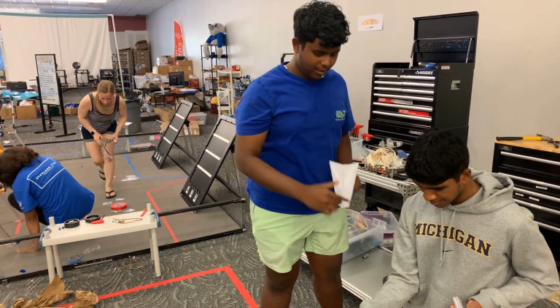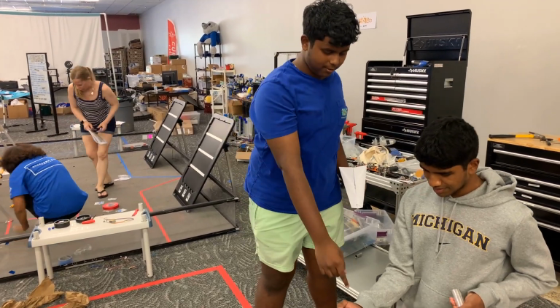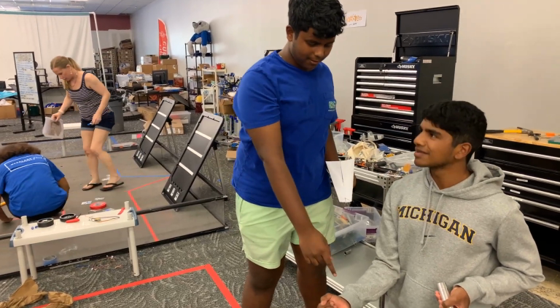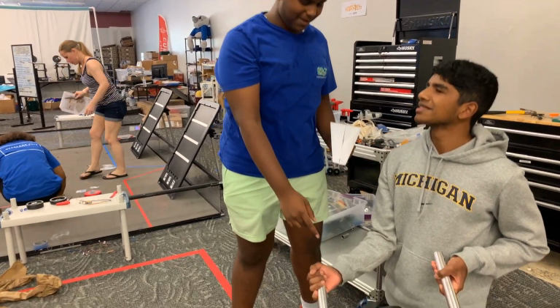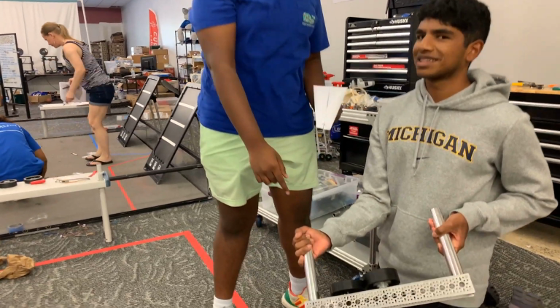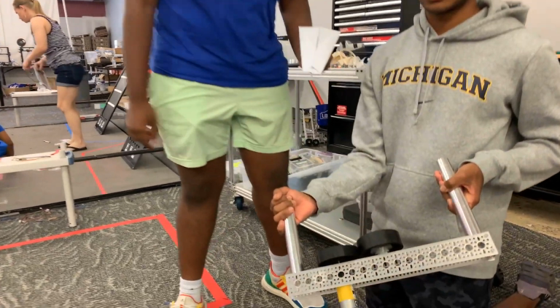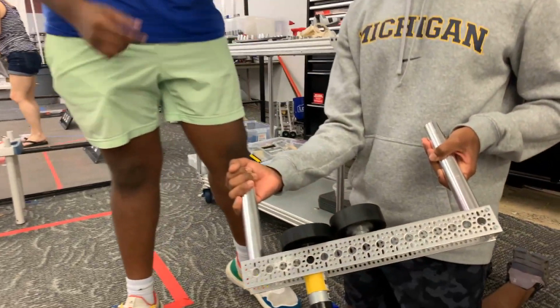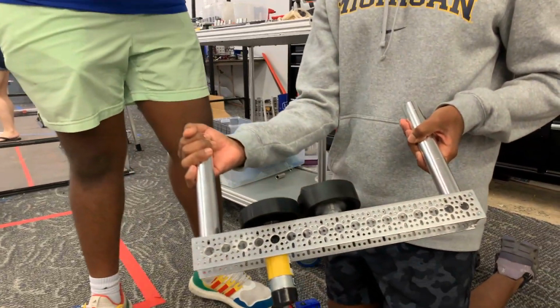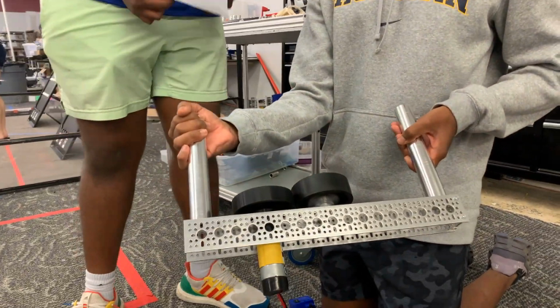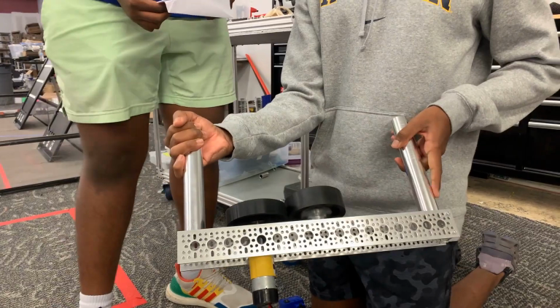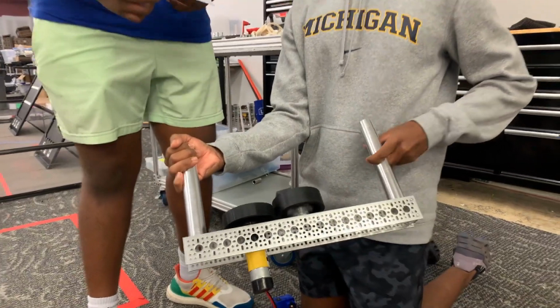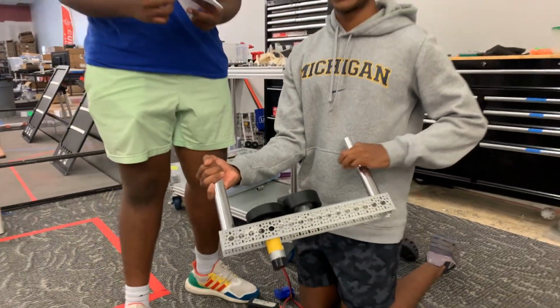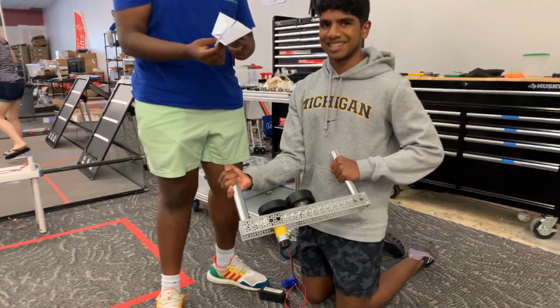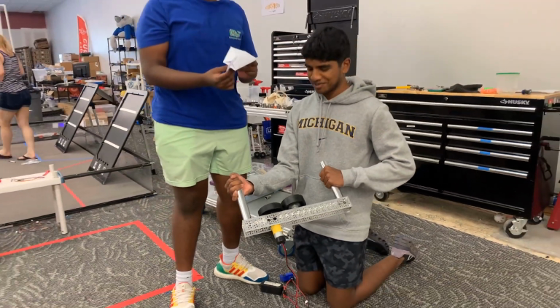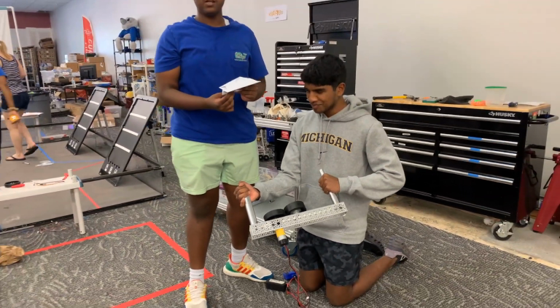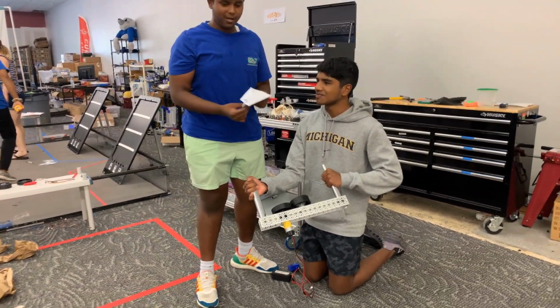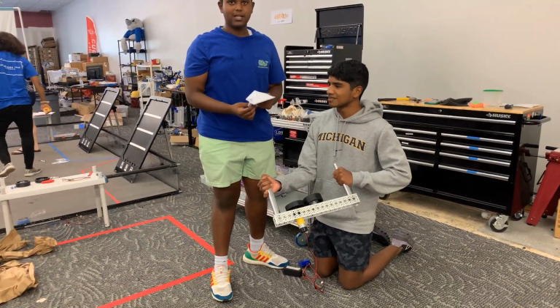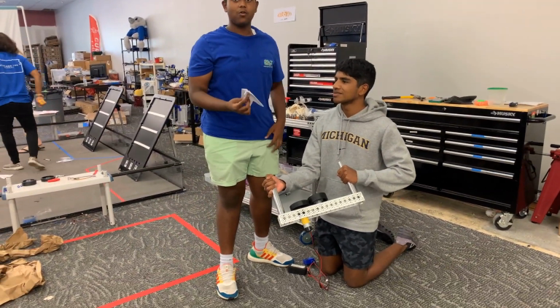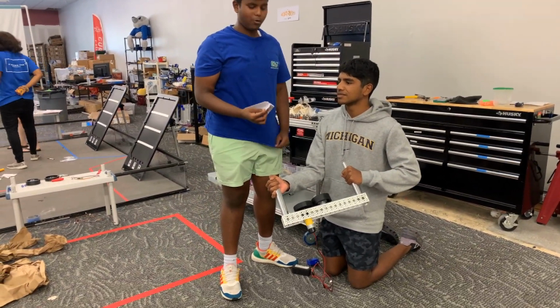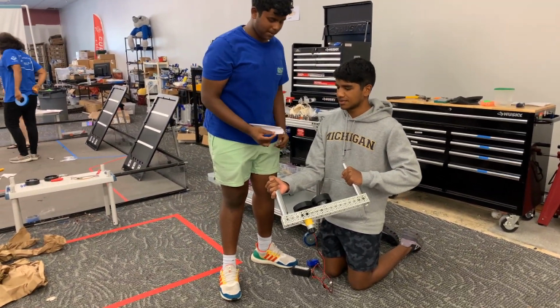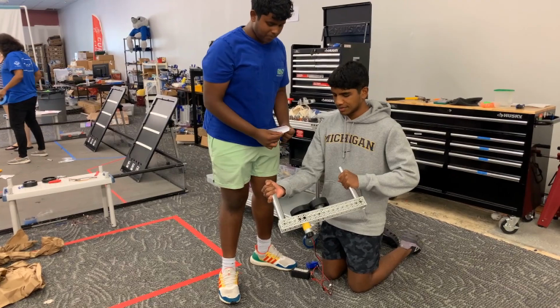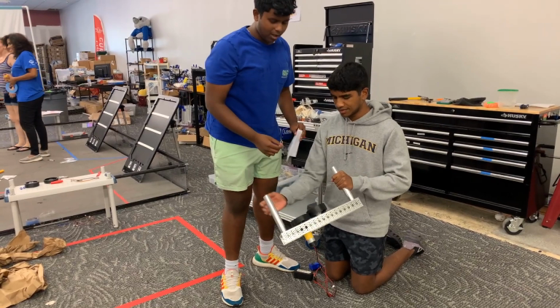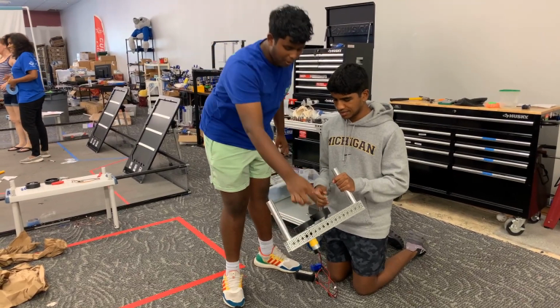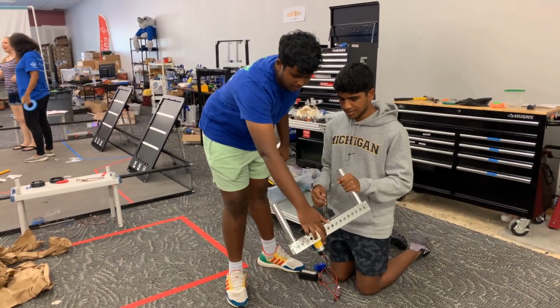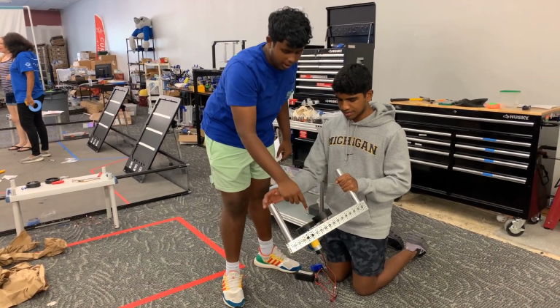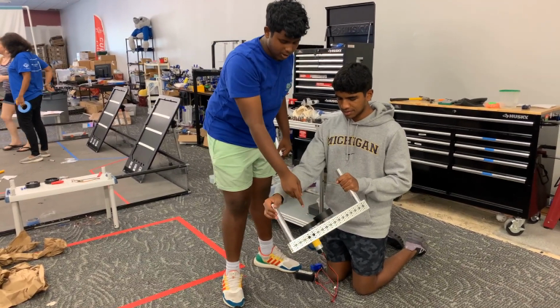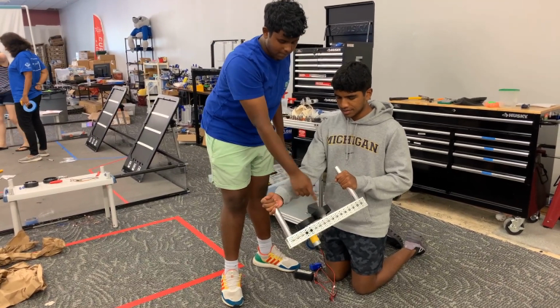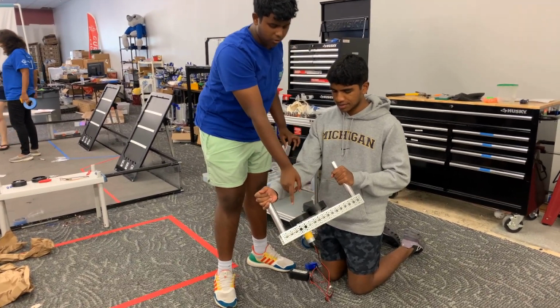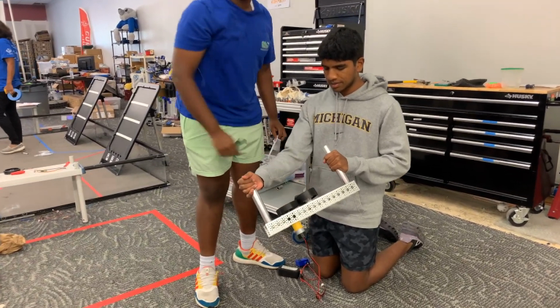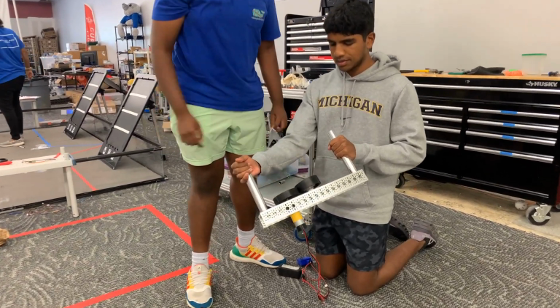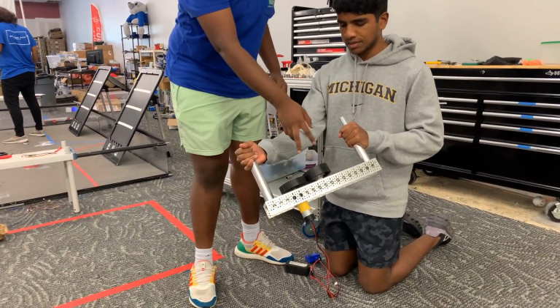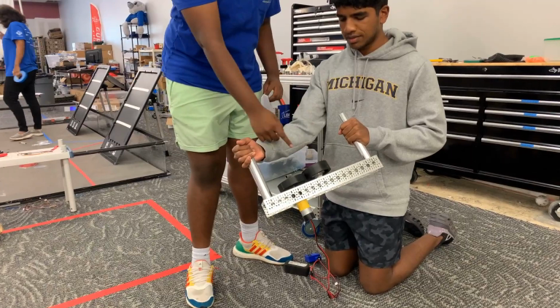This is the paper airplane launcher. It's supposed to launch a paper airplane for some points. It's powered by a motor, which makes both of these wheels turn by friction.